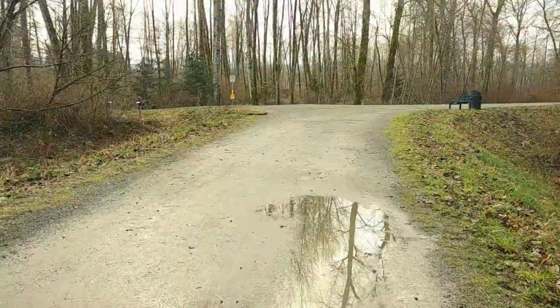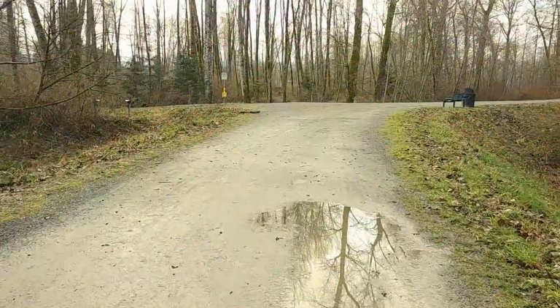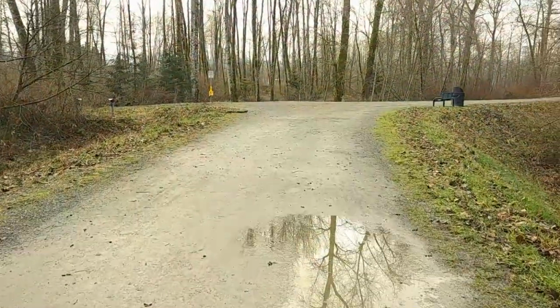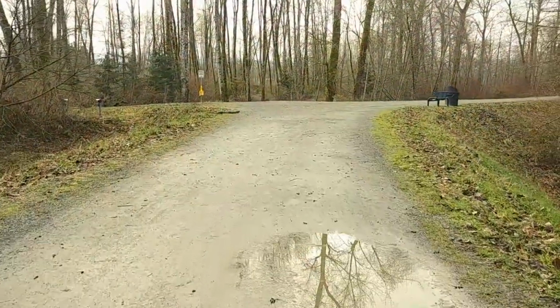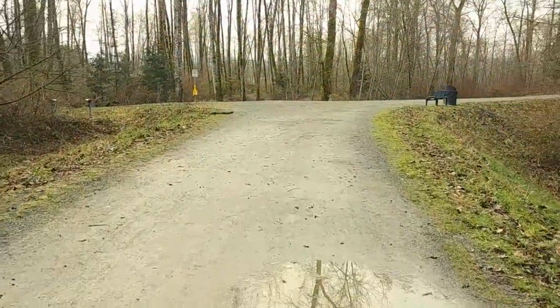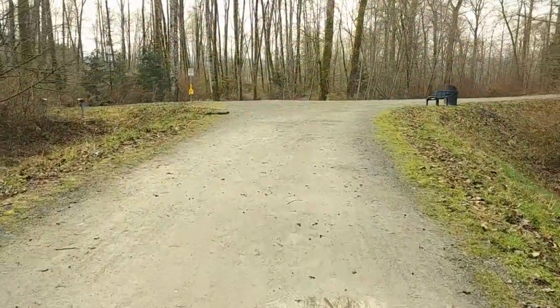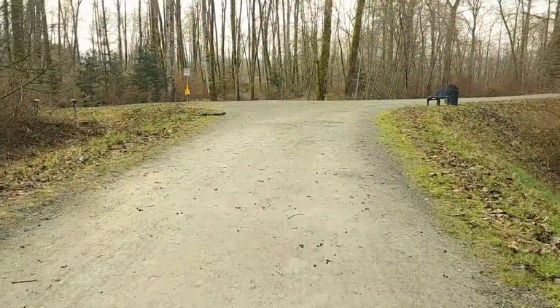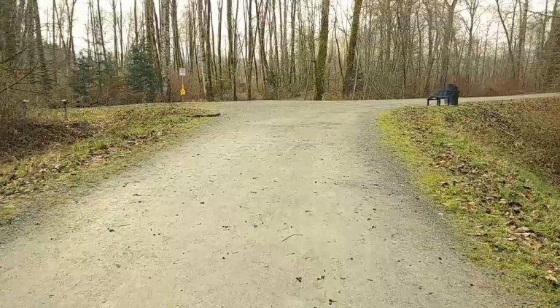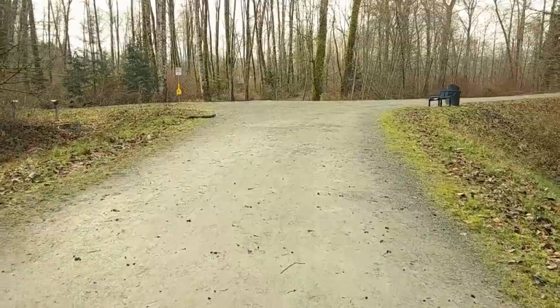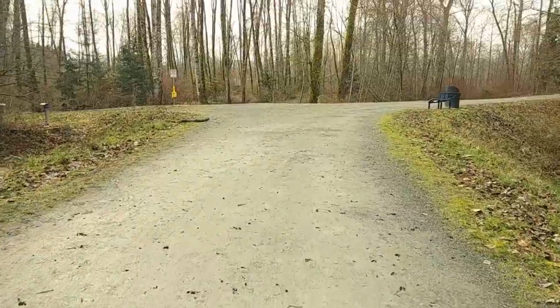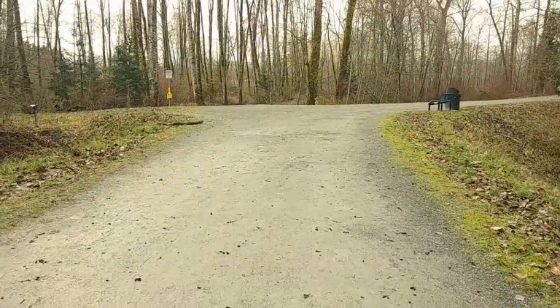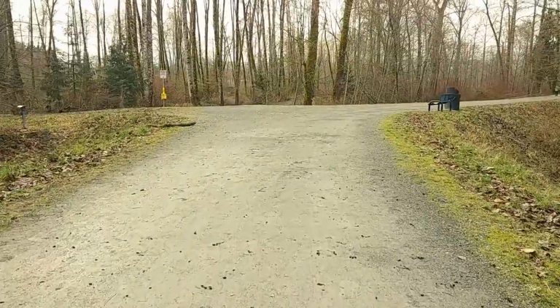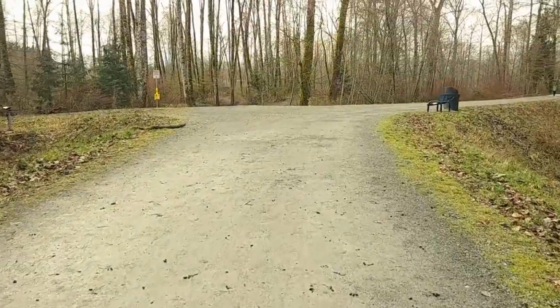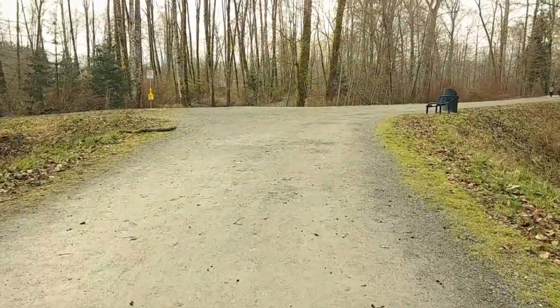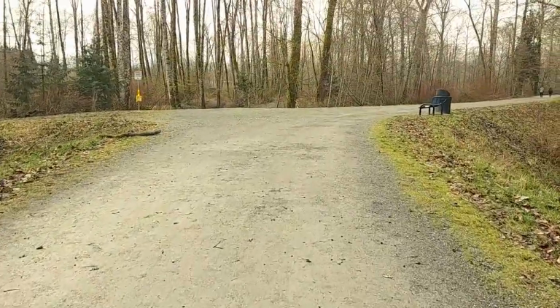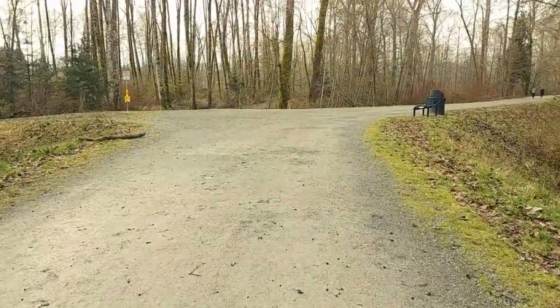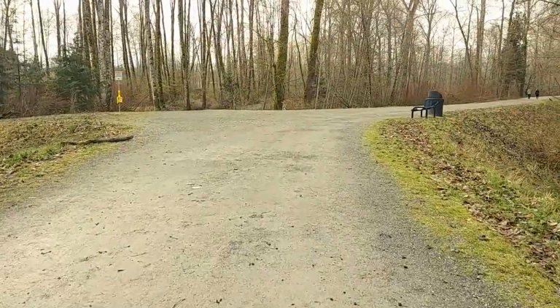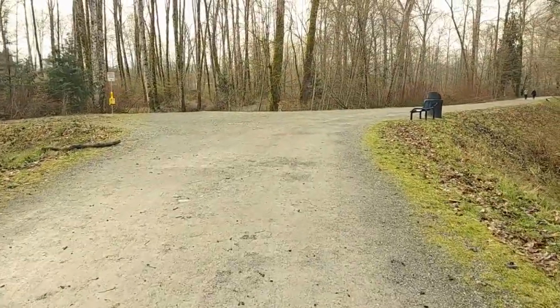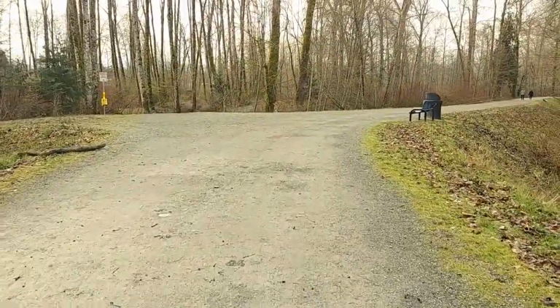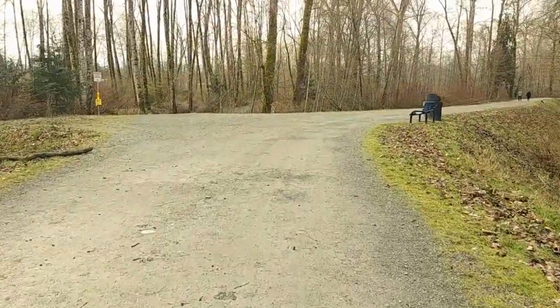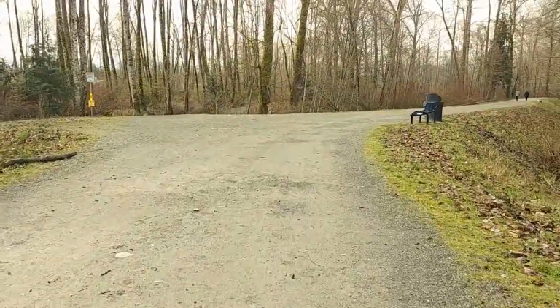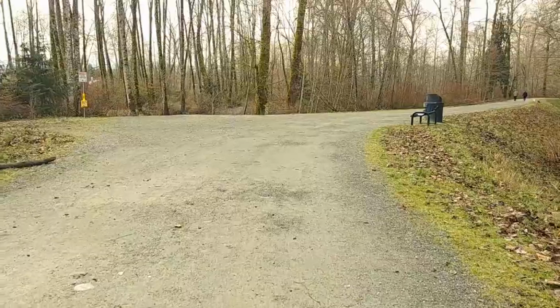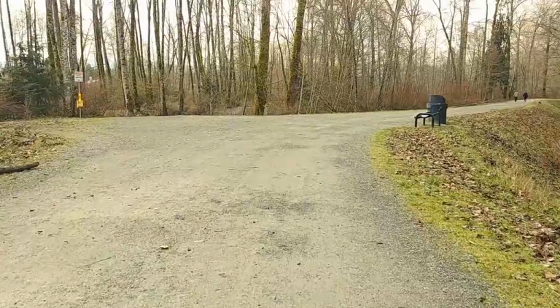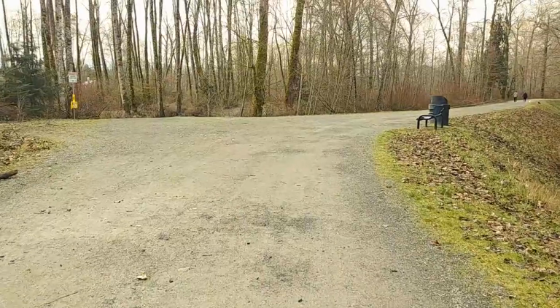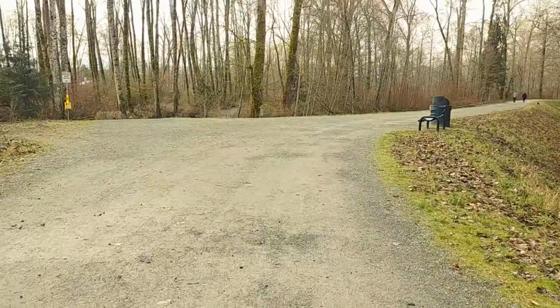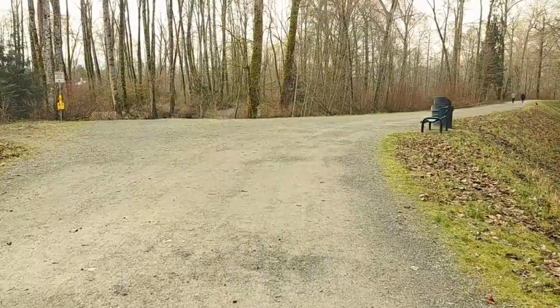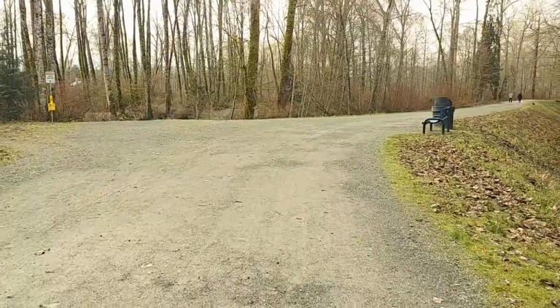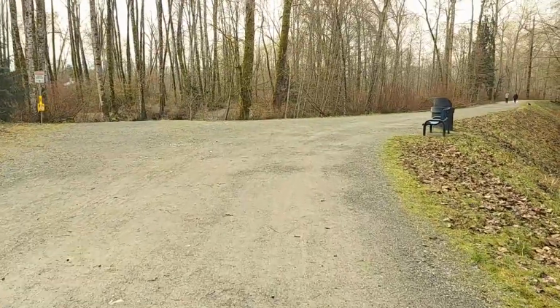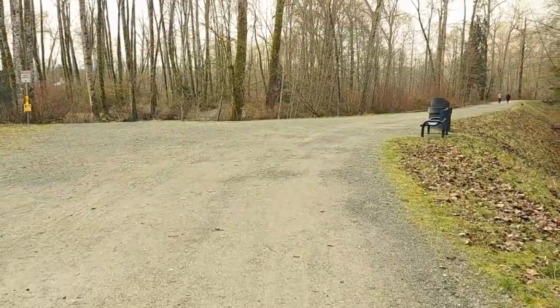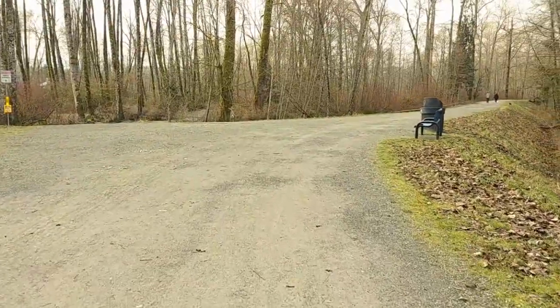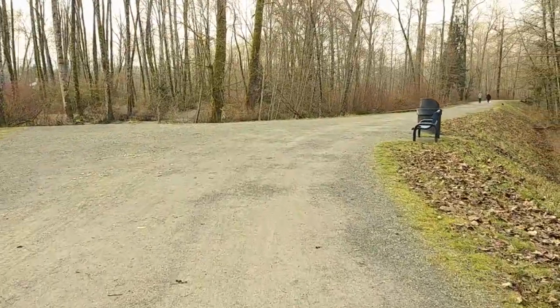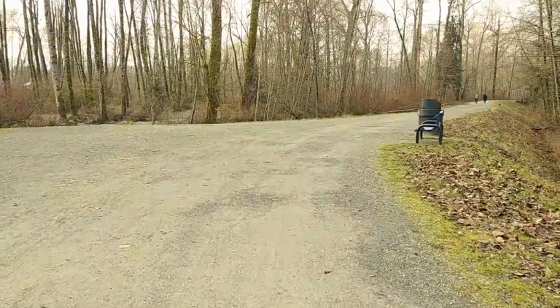So here we go. As you can see, the walk along the dike itself is flat and smooth. It's a very easy walk. By the way, this is also a leash-free area for dogs.